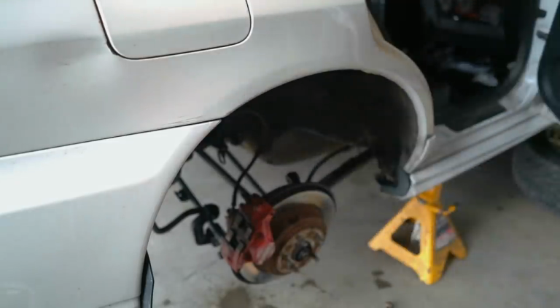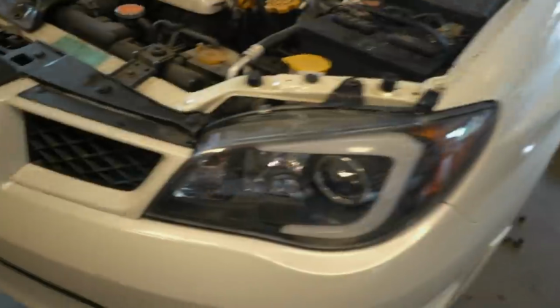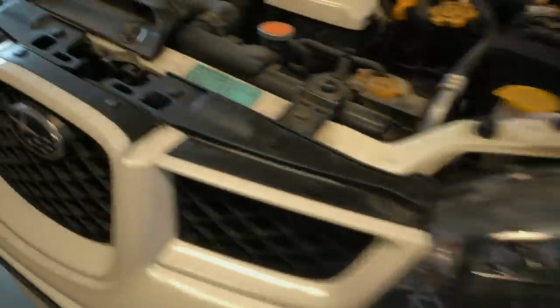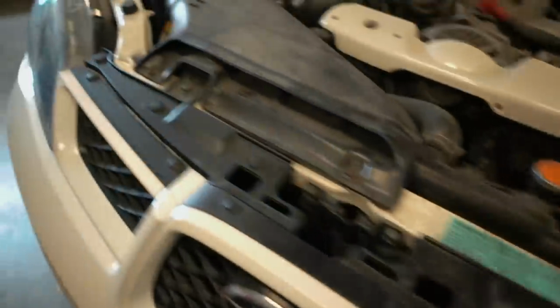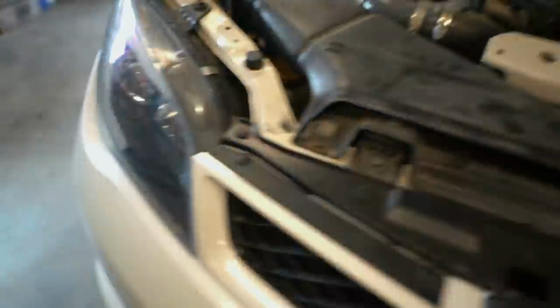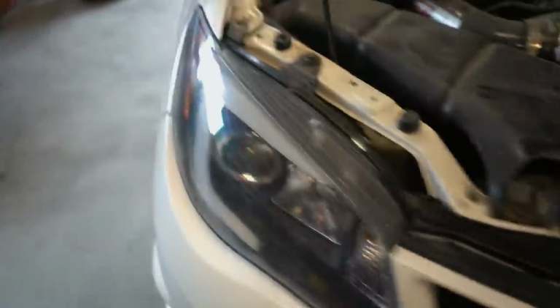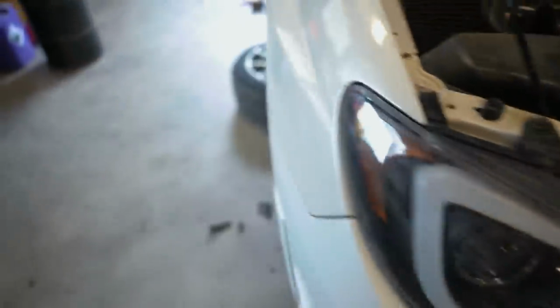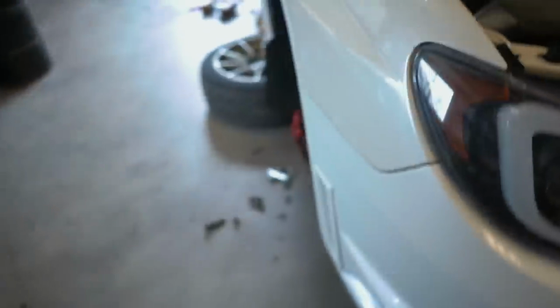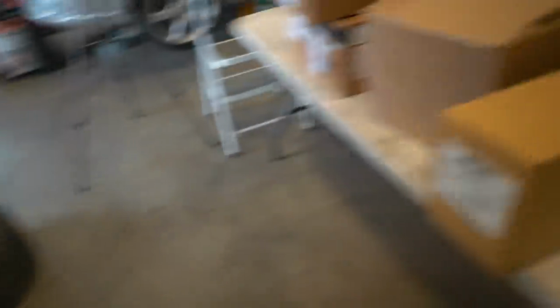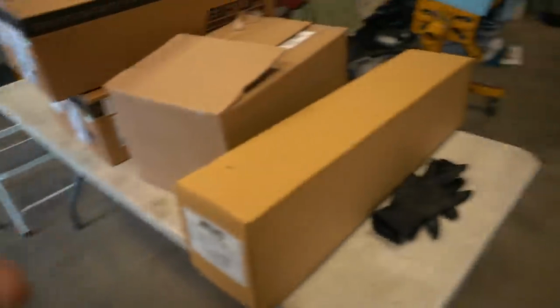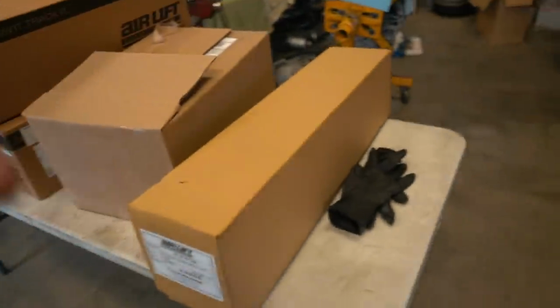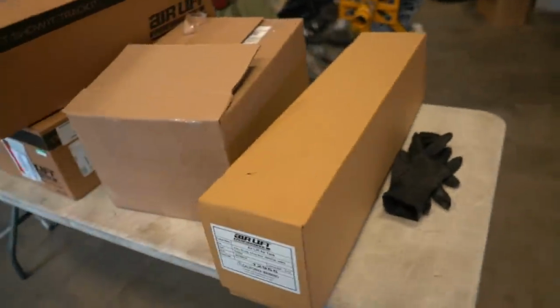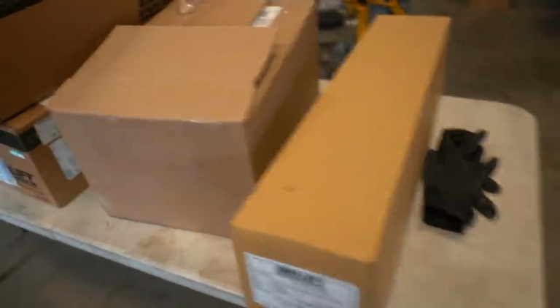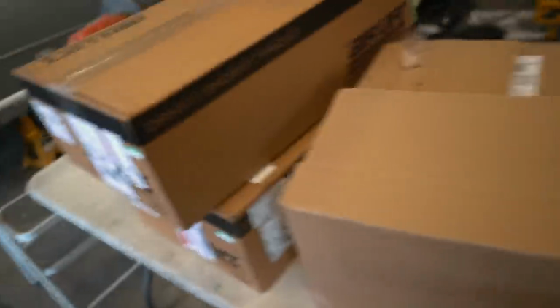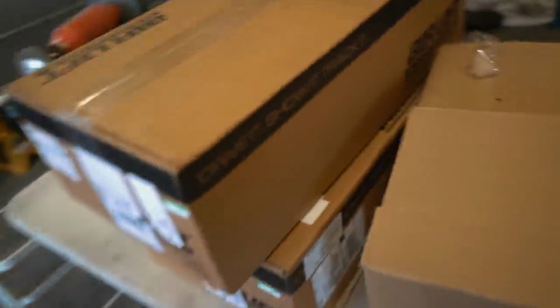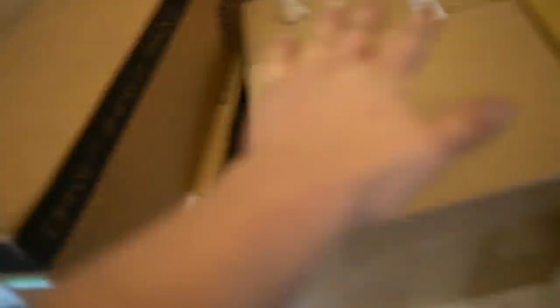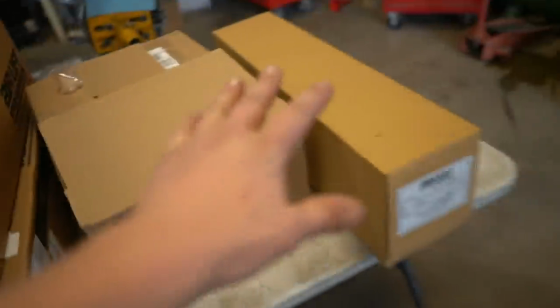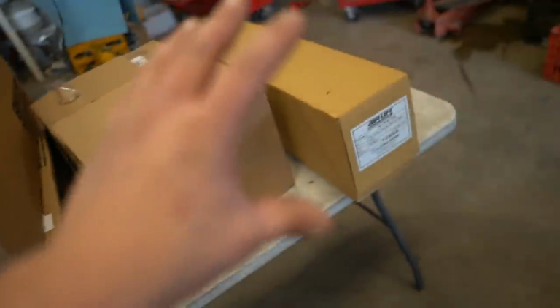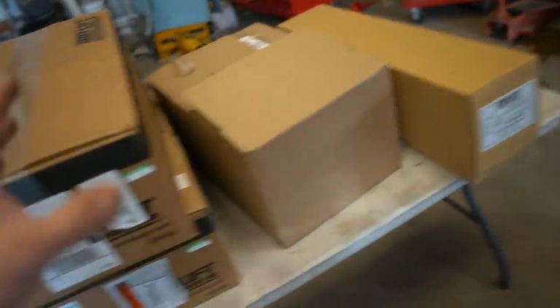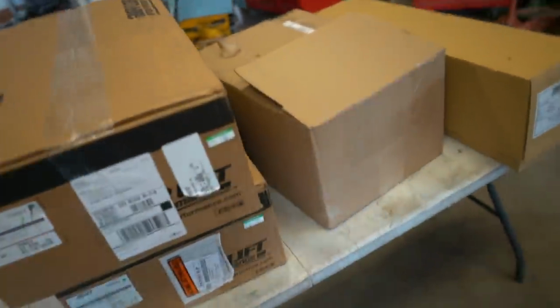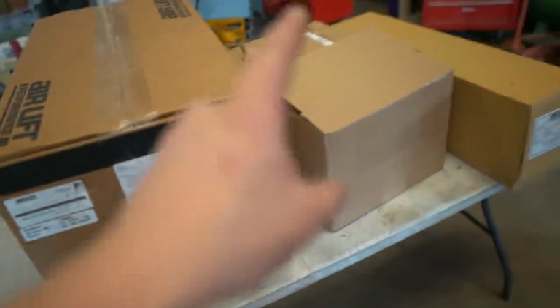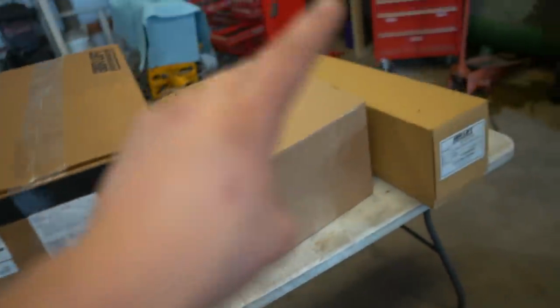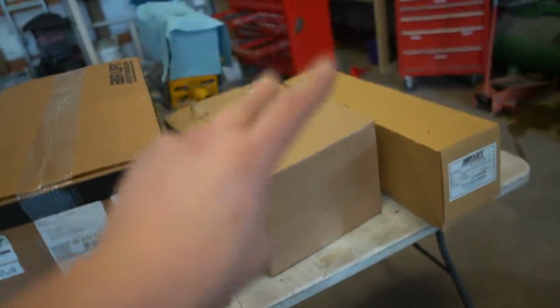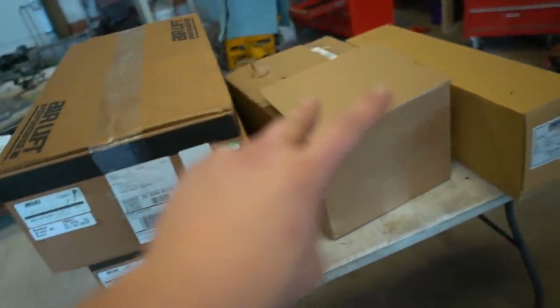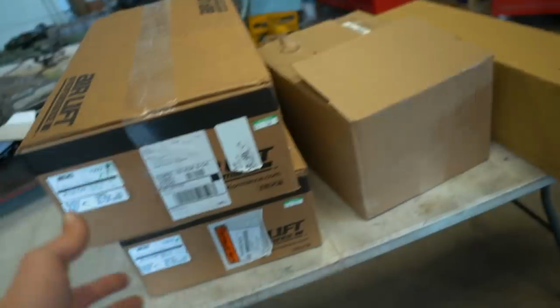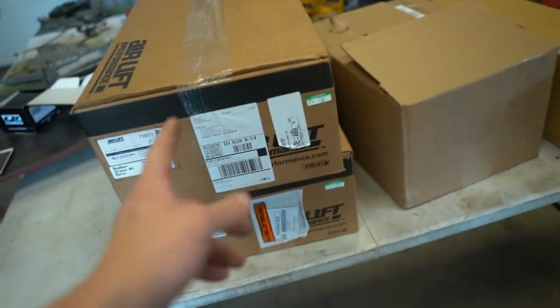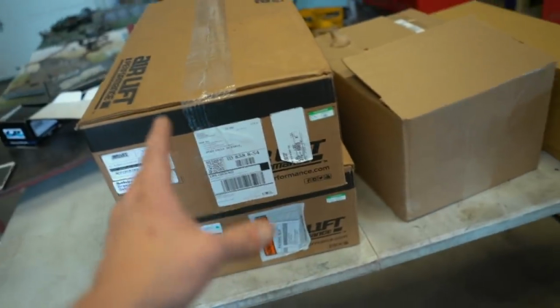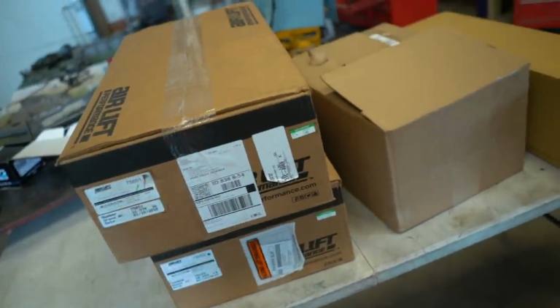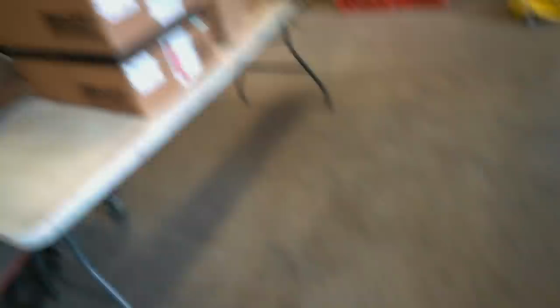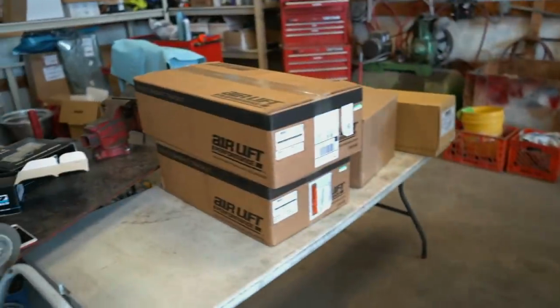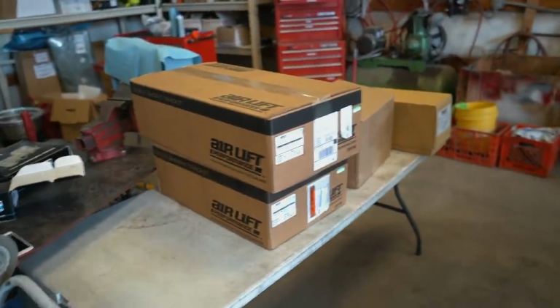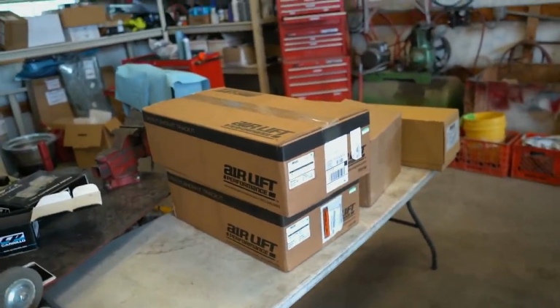All right, we got all of the stock suspension off the car. Next thing we're going to do, before we put the struts on, is unbox all this stuff. I'm going to set up all the management — the tank, the compressor — before we put the air struts on themselves. Let's go ahead and unbox all this and see what we got.